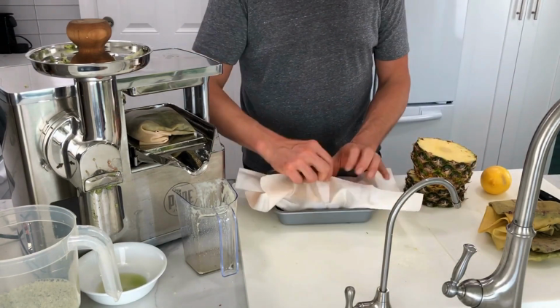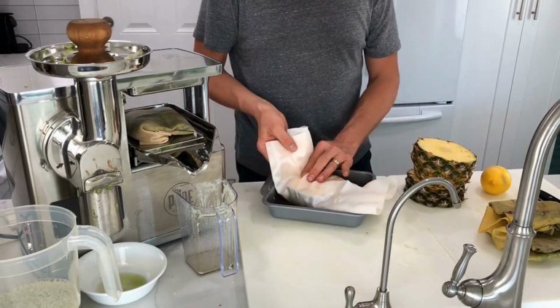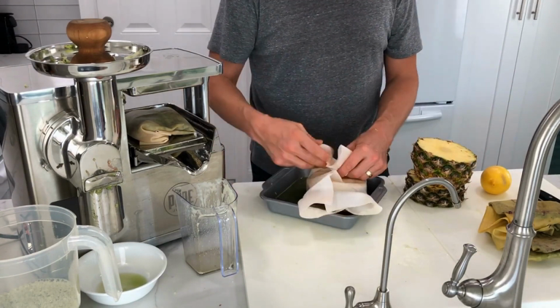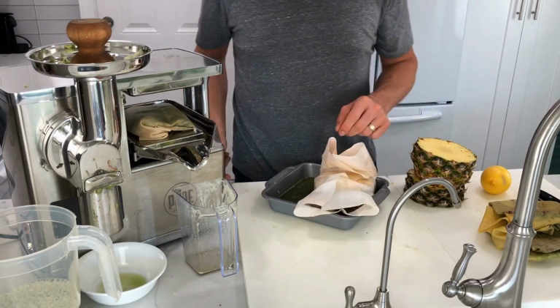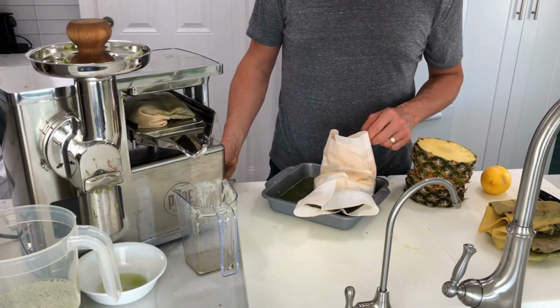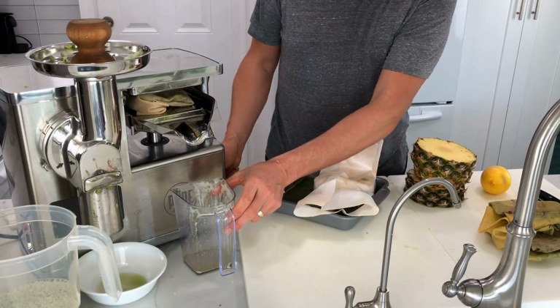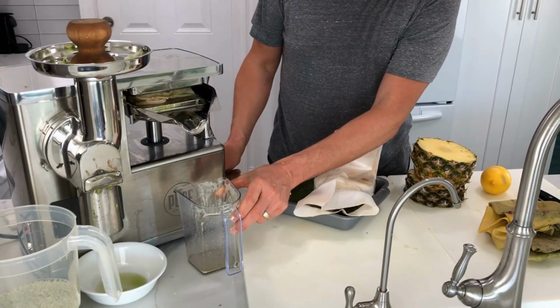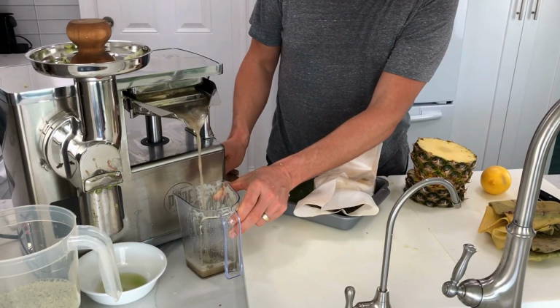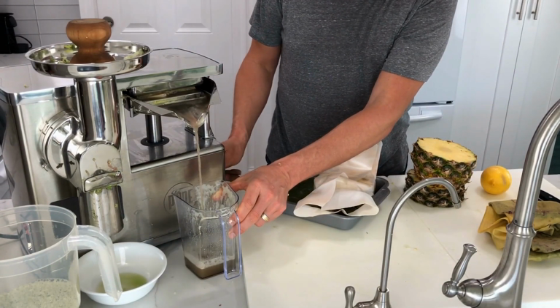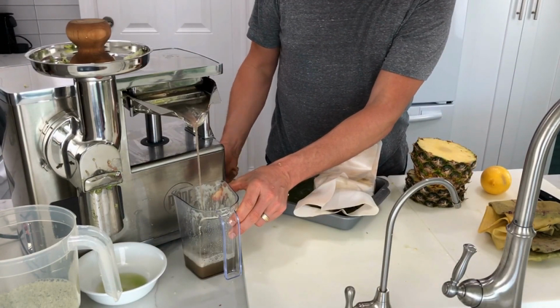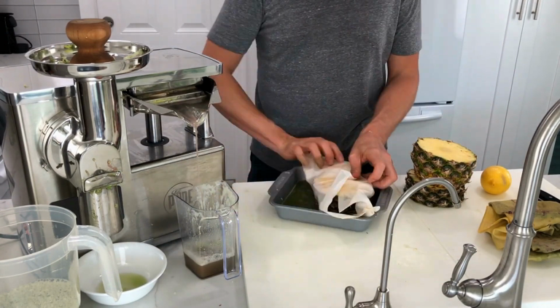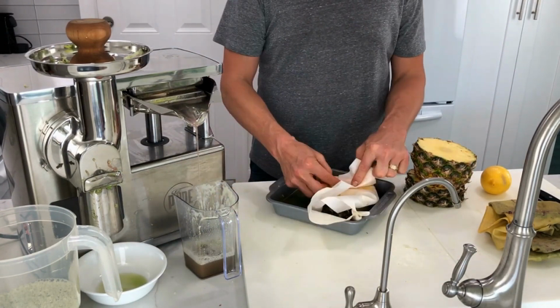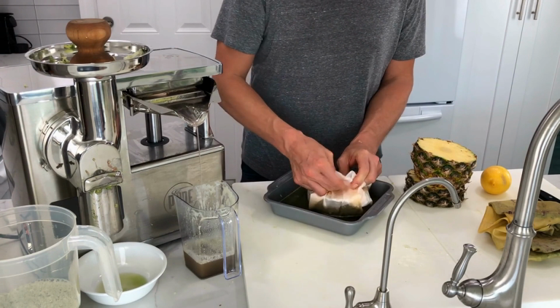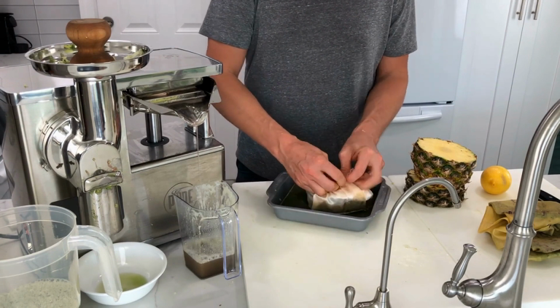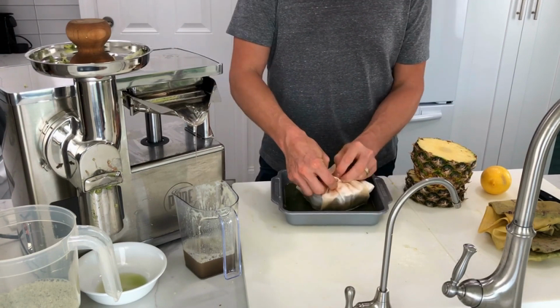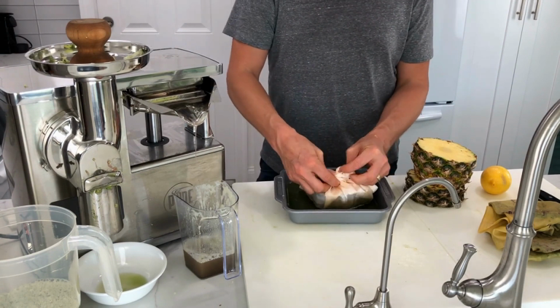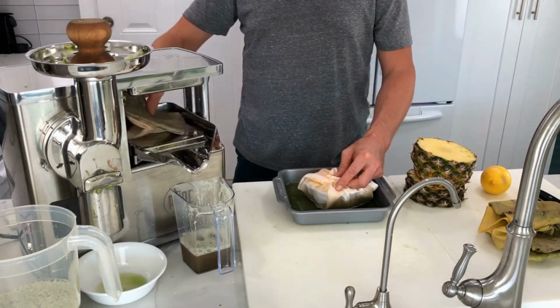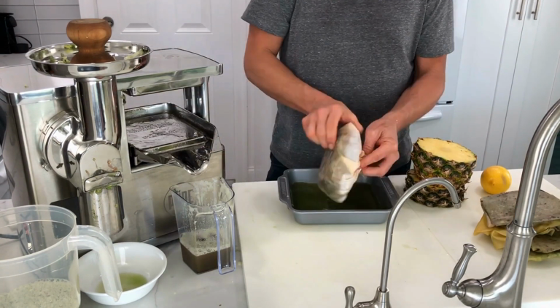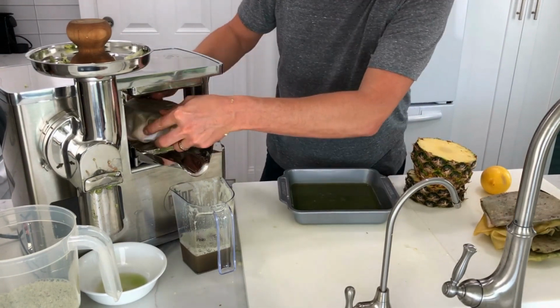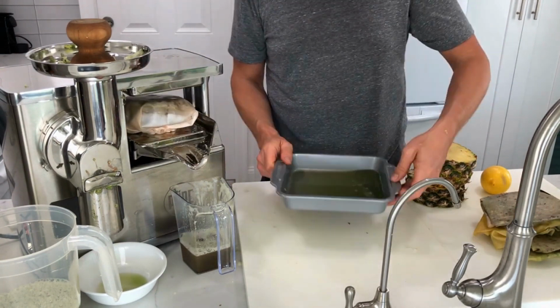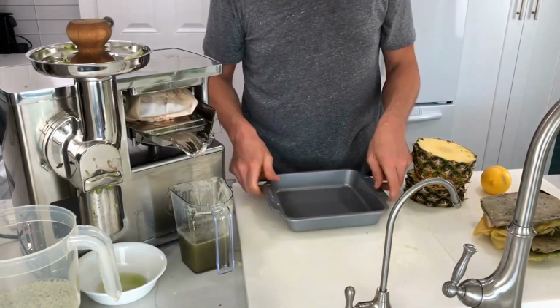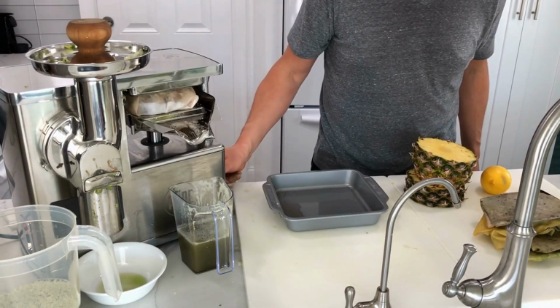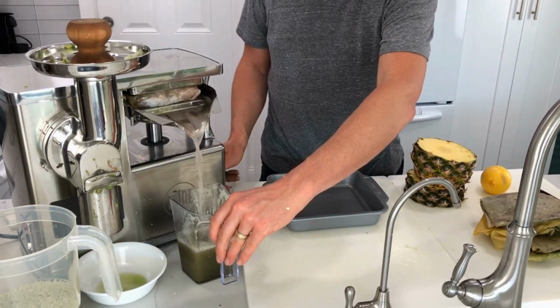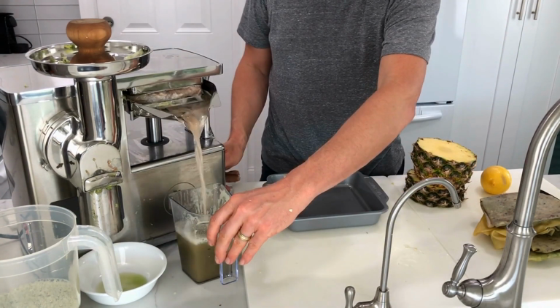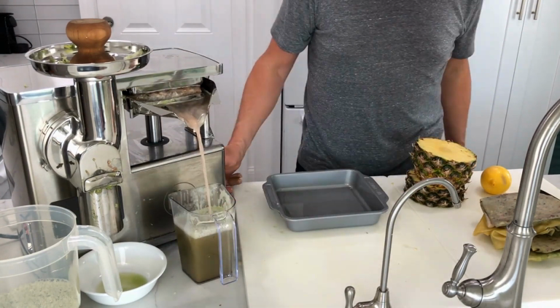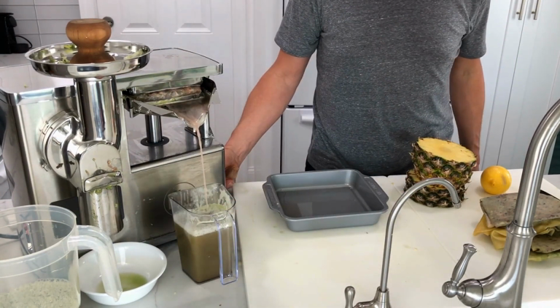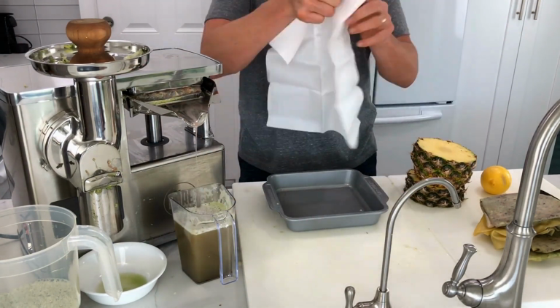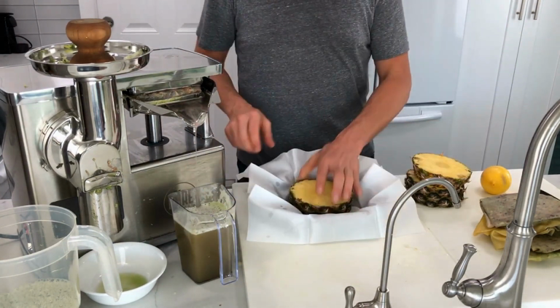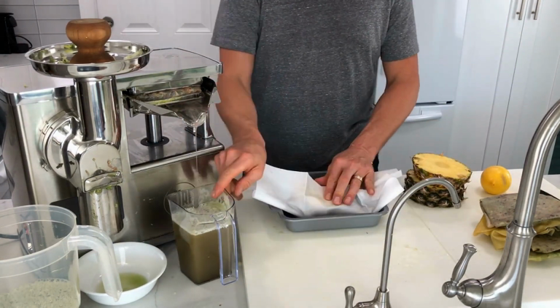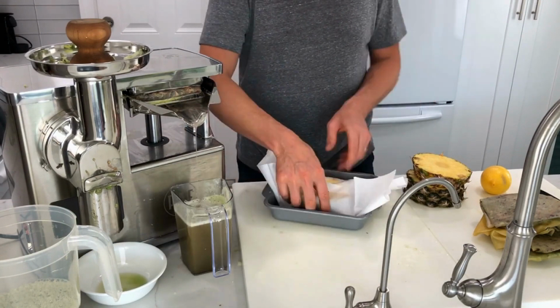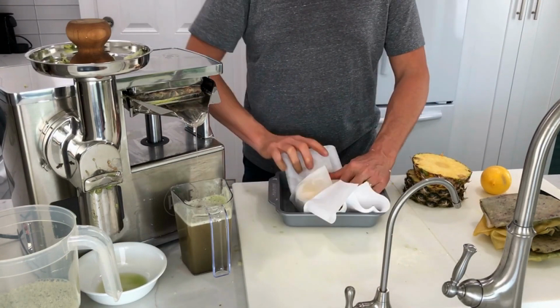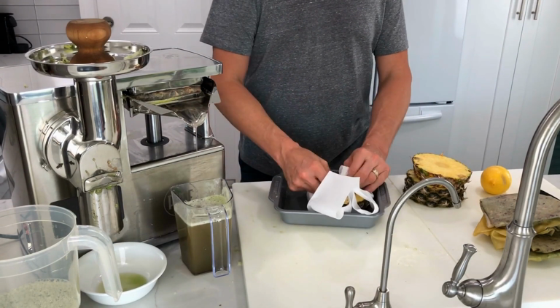After the initial press, fold over each pressed pulp cloth and then repress. The combination of the grinder and two and a half ton press ensures you get the most beneficial nutrient extraction and juice yield possible.